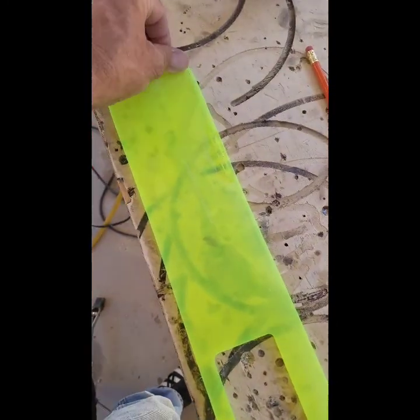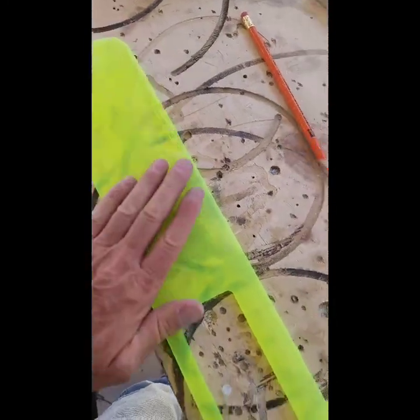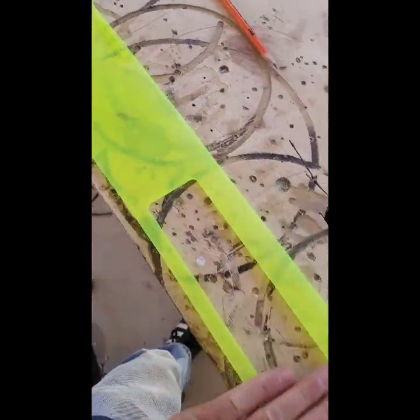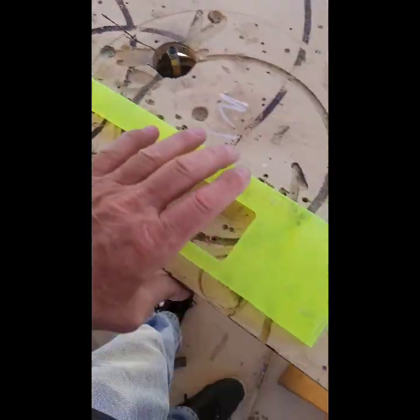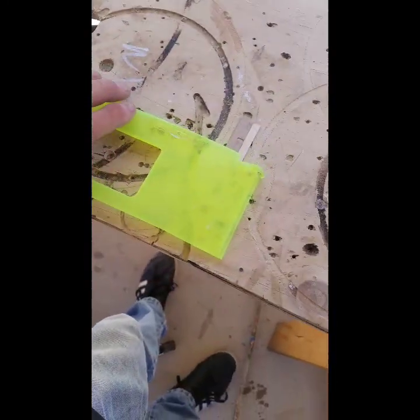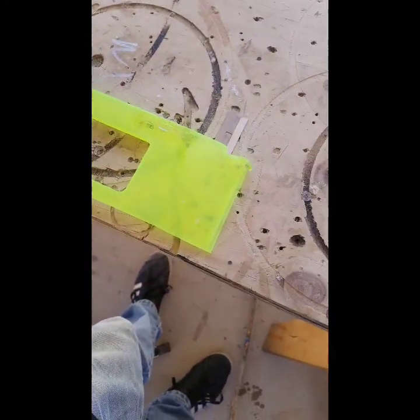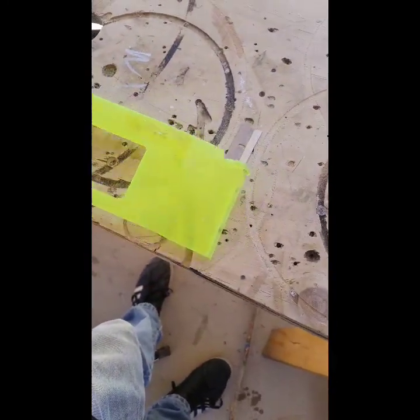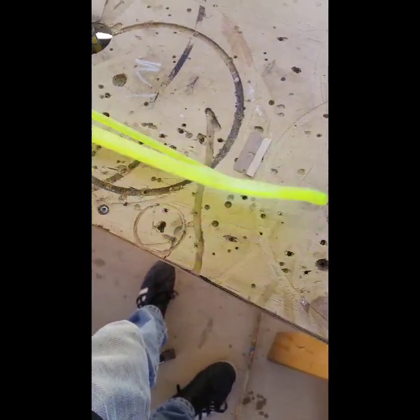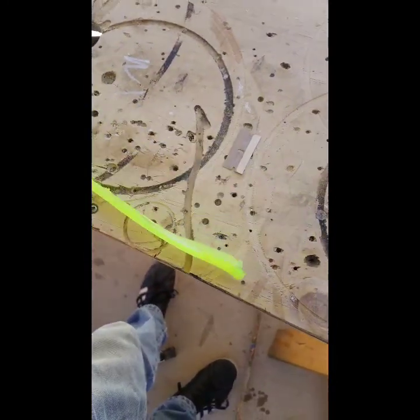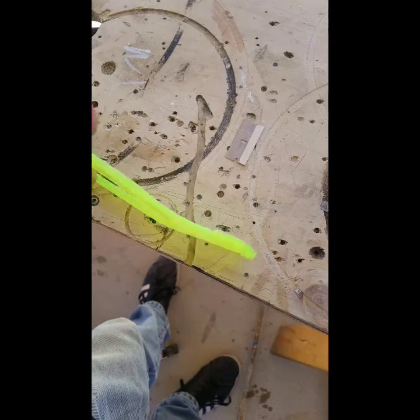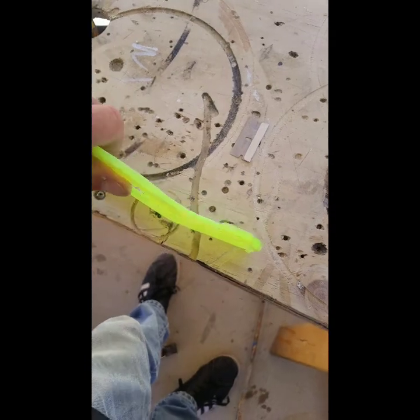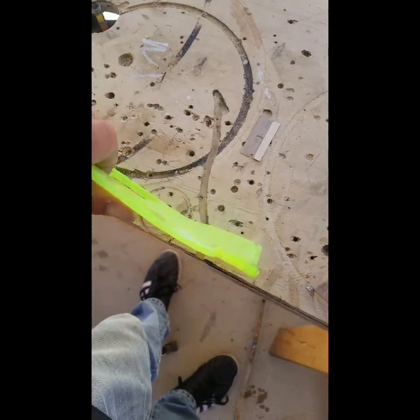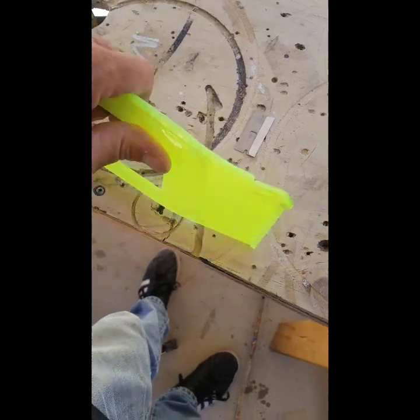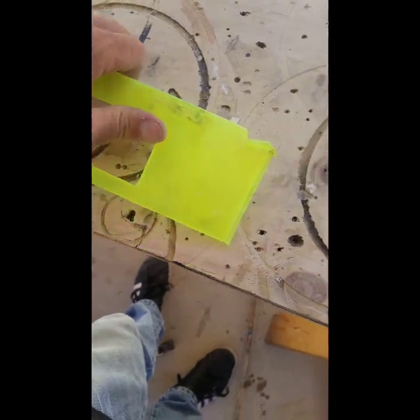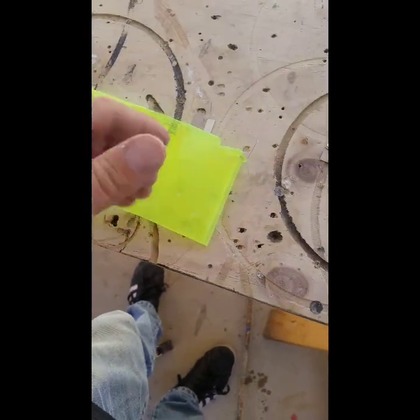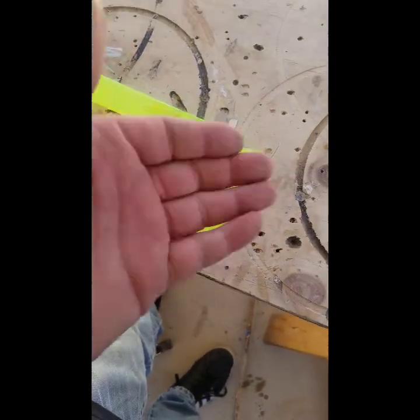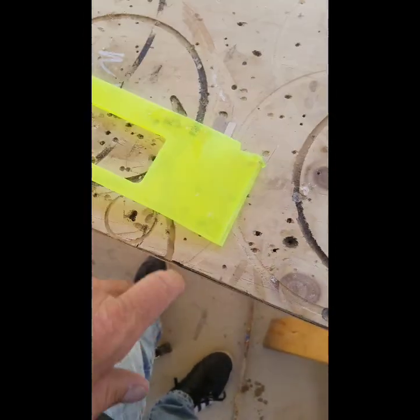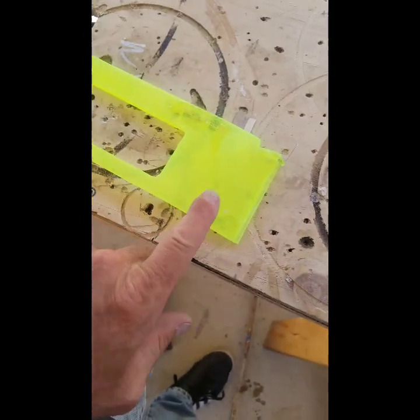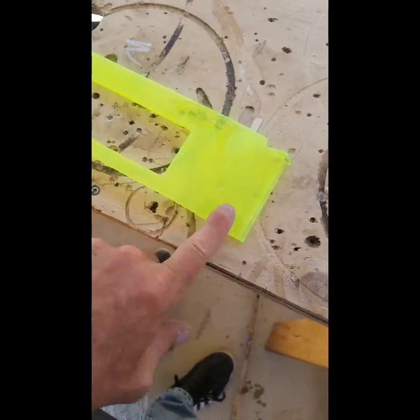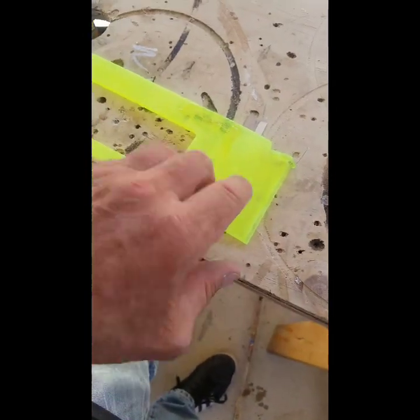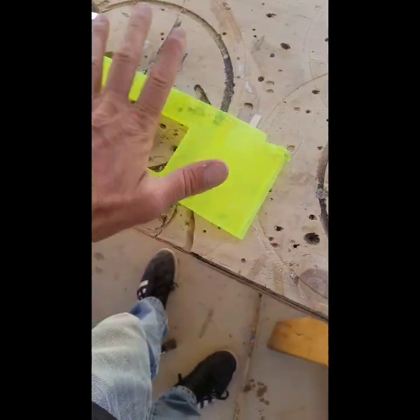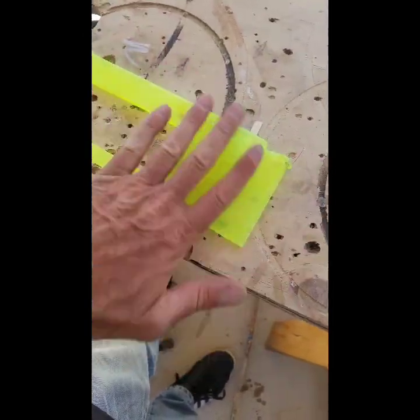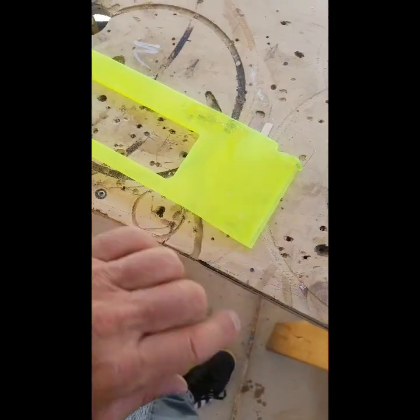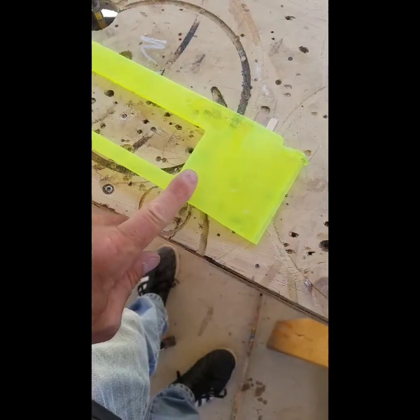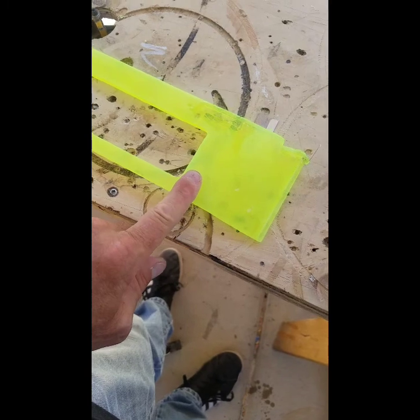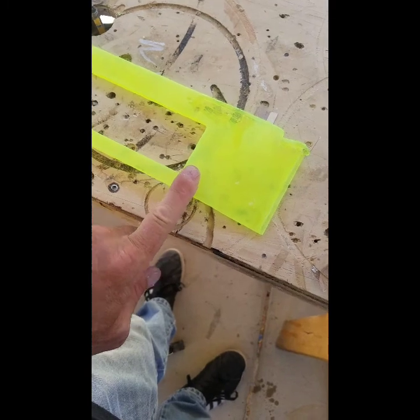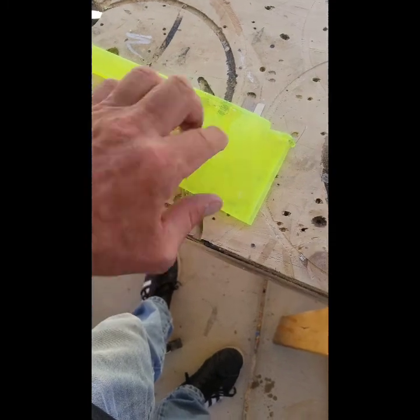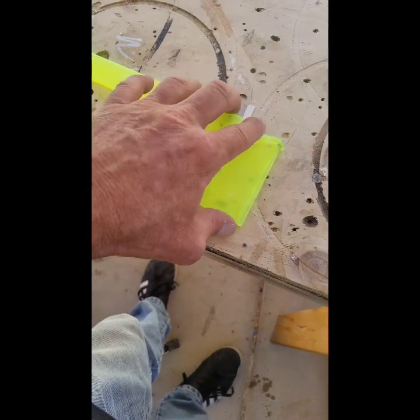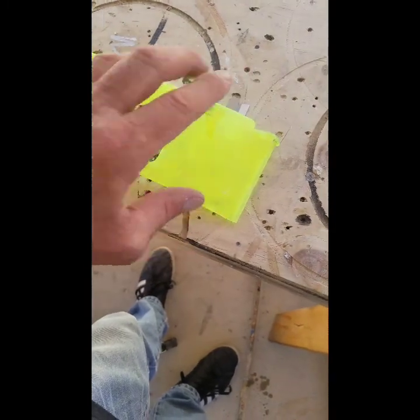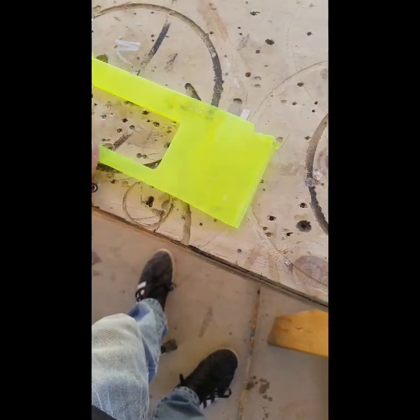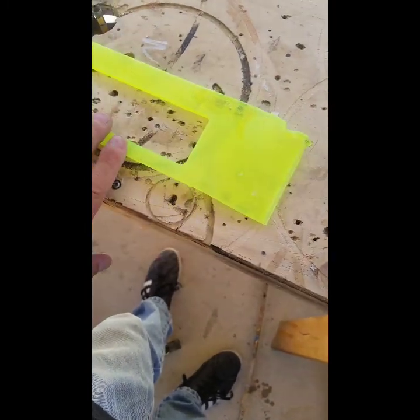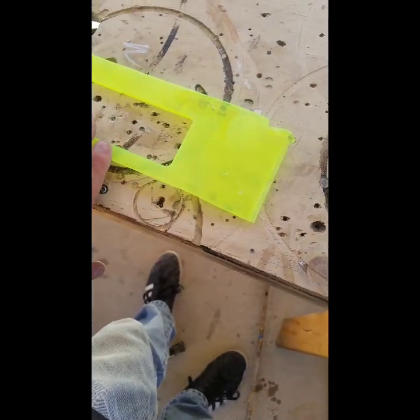Anyway, like I said, I just wanted to give you guys a basic quick heads-up — plexiglass is a wonderful thing and you can do it. I'll put a photo in the video showing what it looks like afterwards.